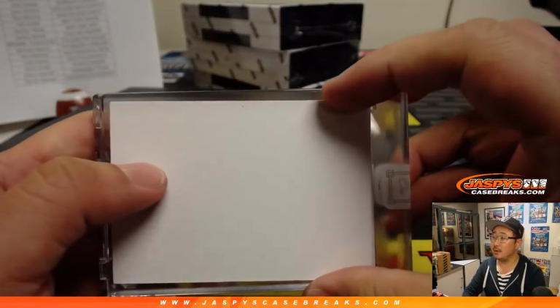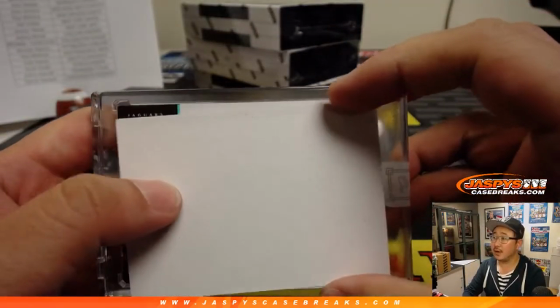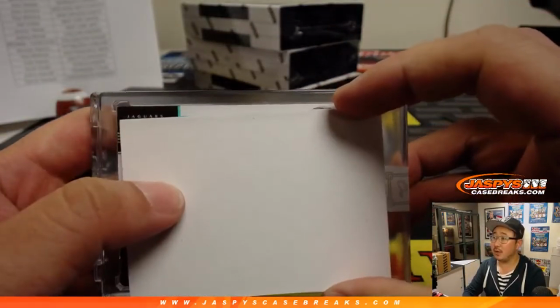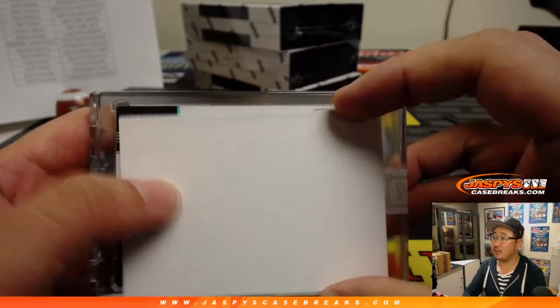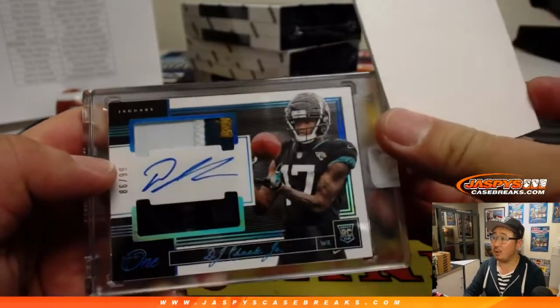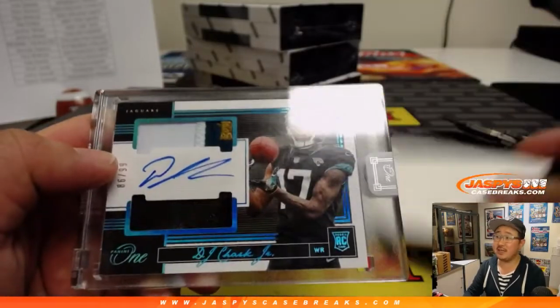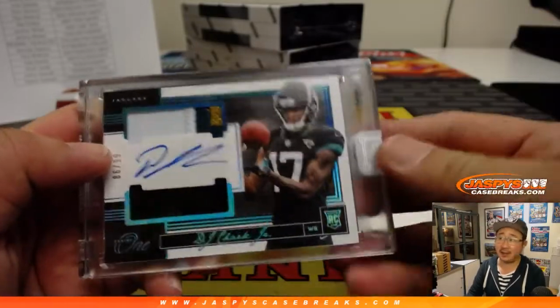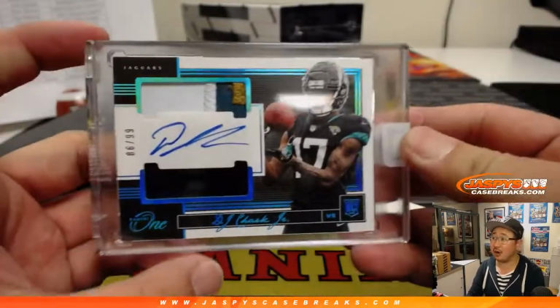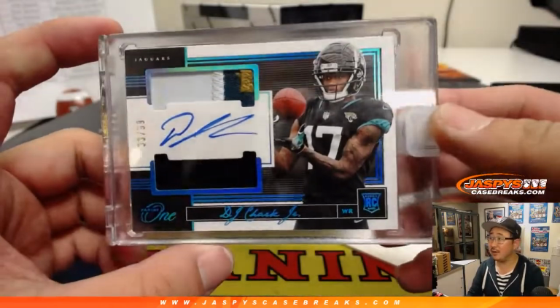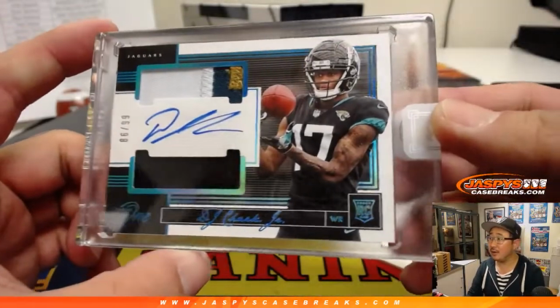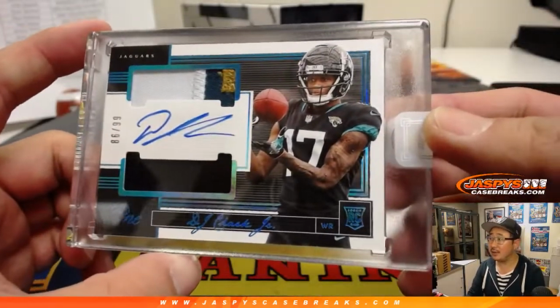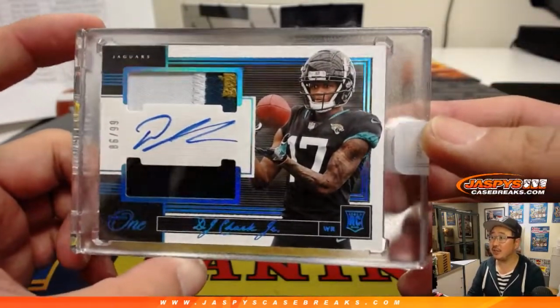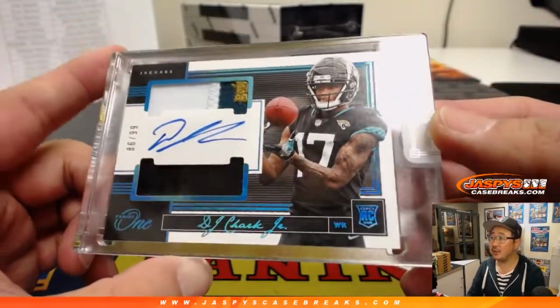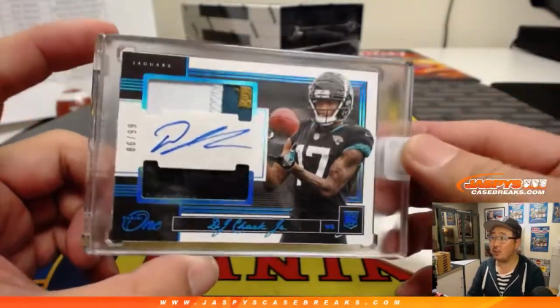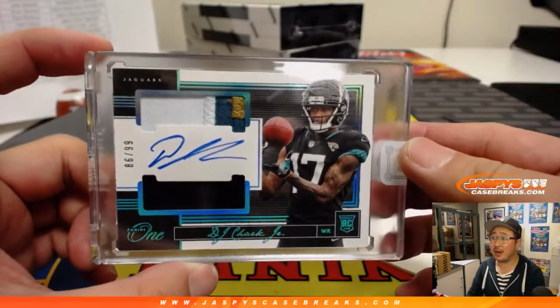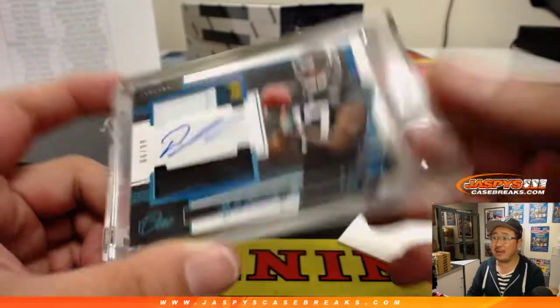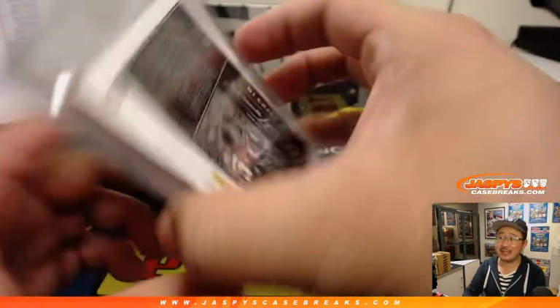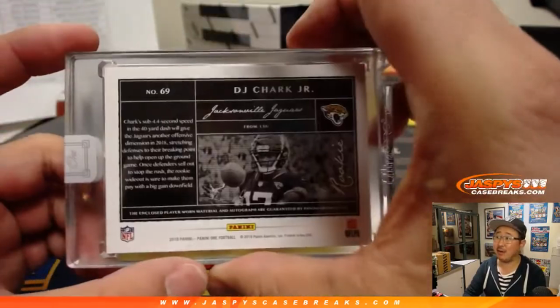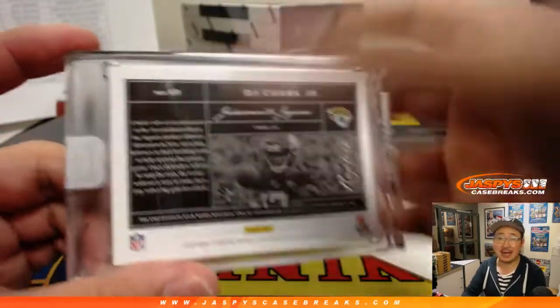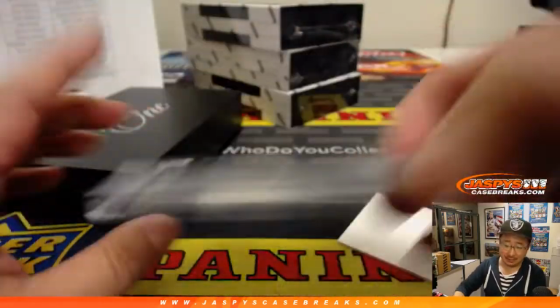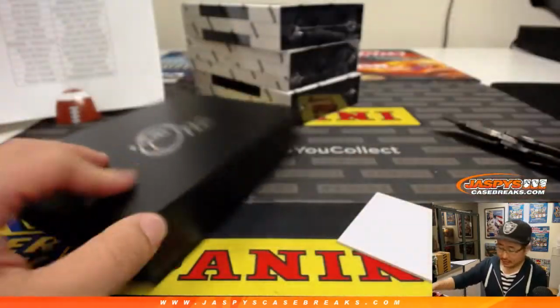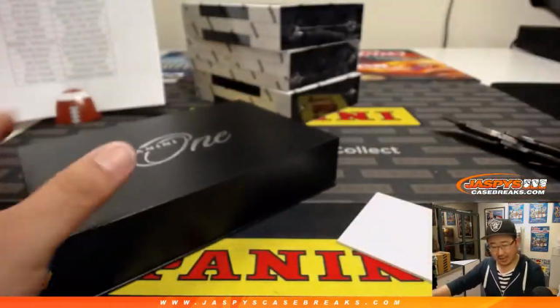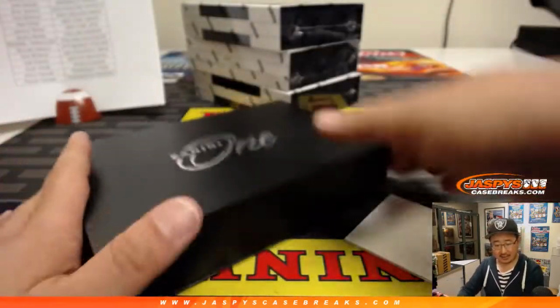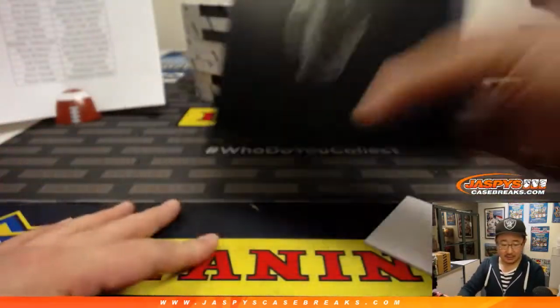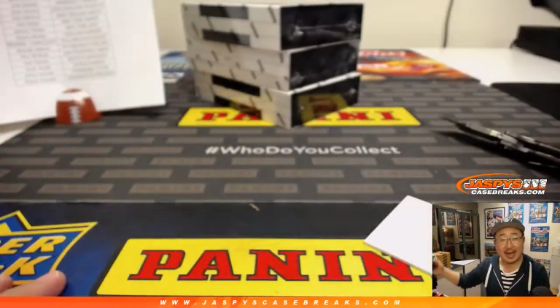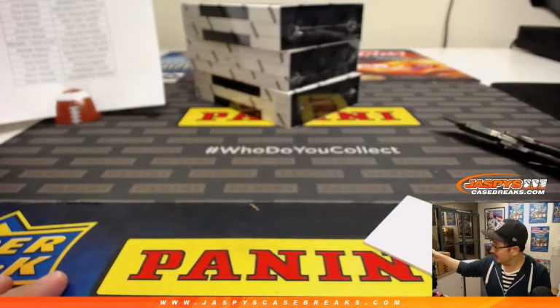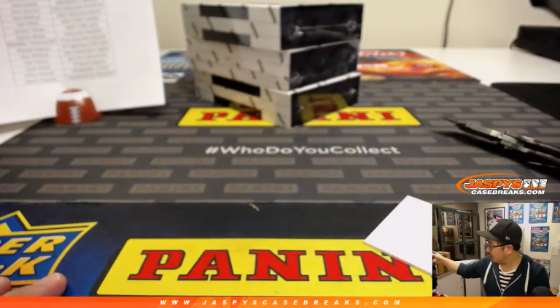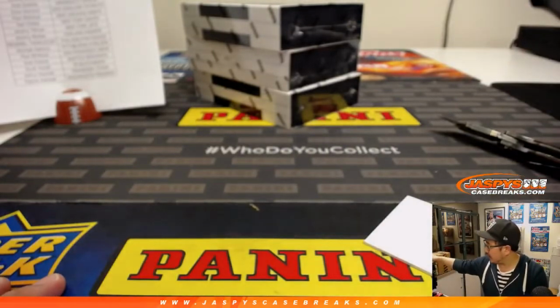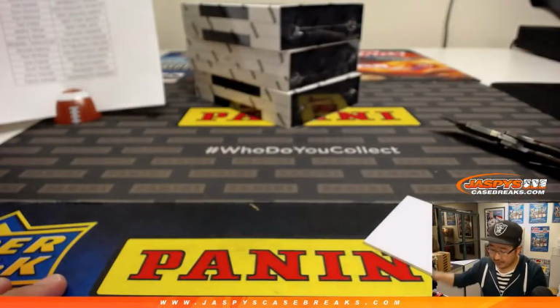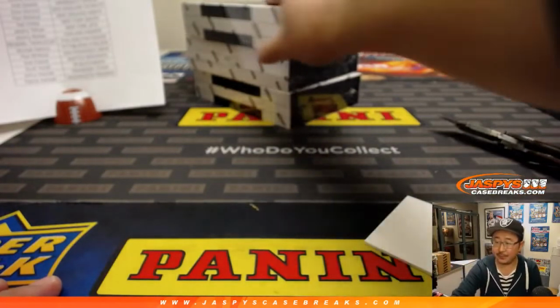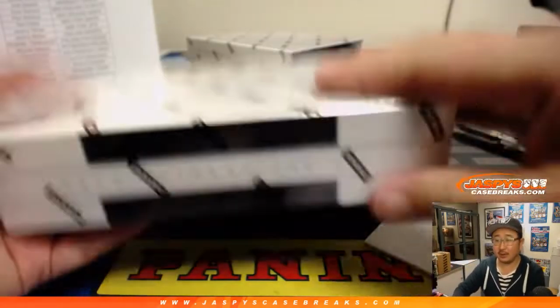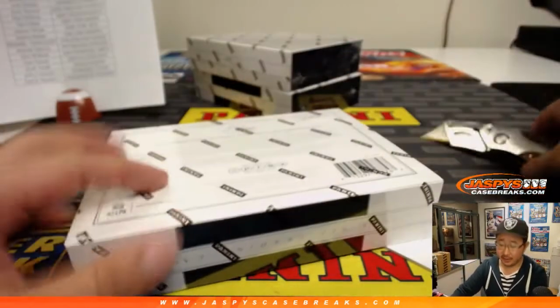Next one is for the Jaguars. DJ Left Shark — that's a catch. Dual relic and autograph, 86 out of 99. Jags. Brad with the Jags. Three to go.